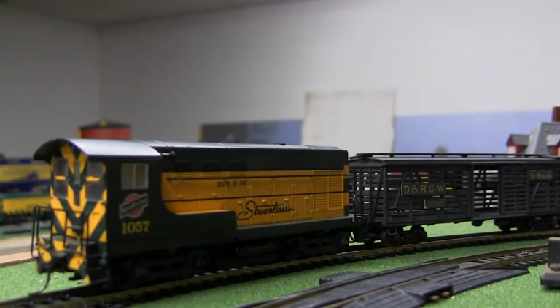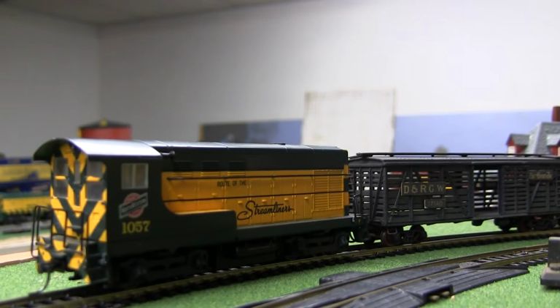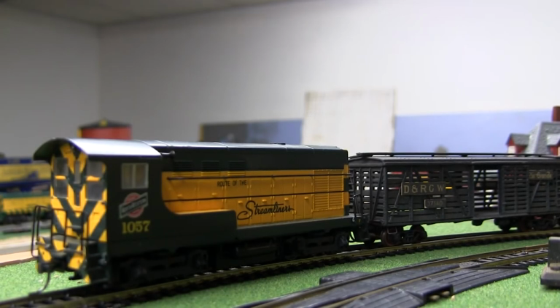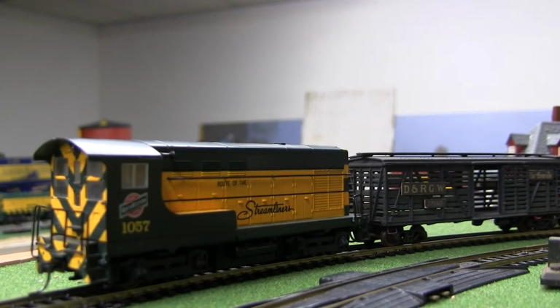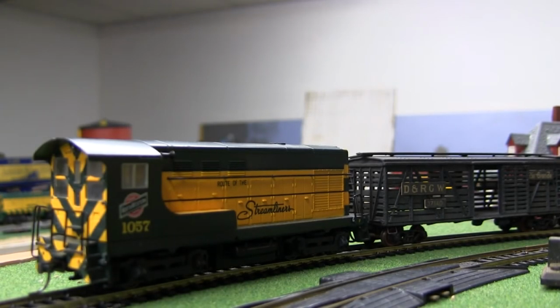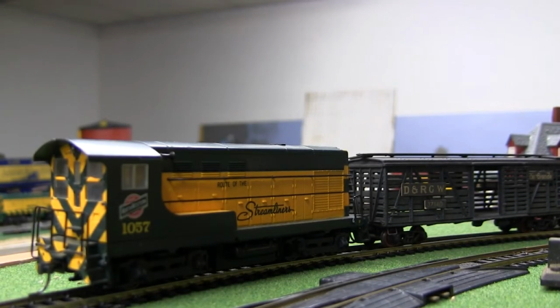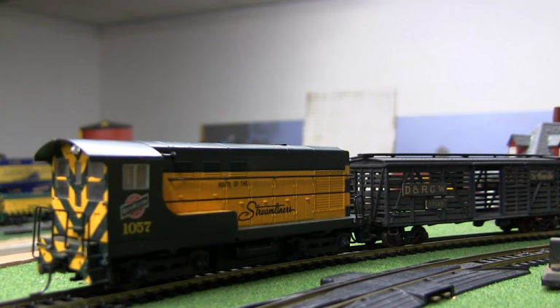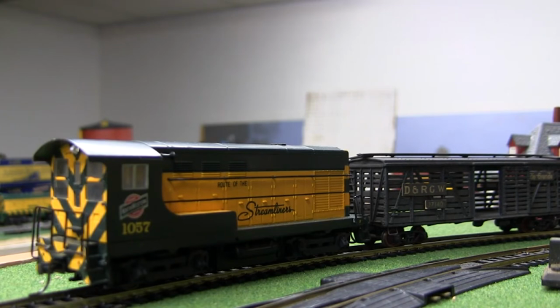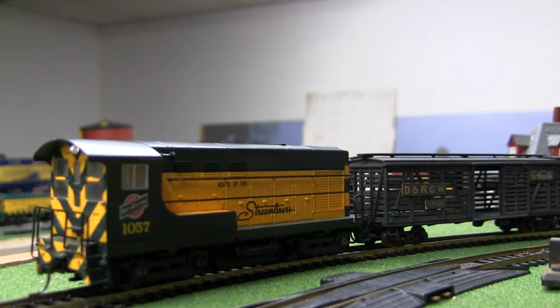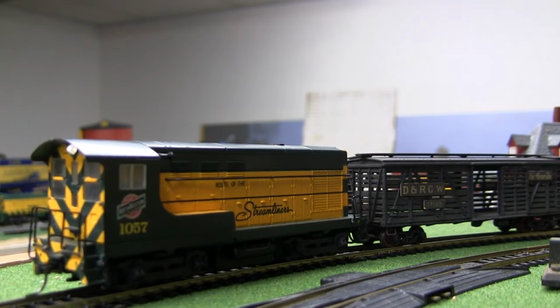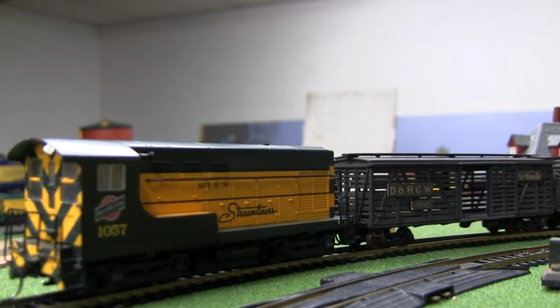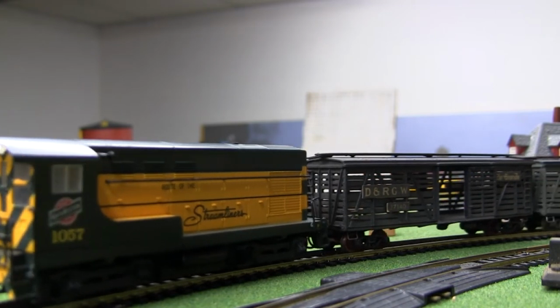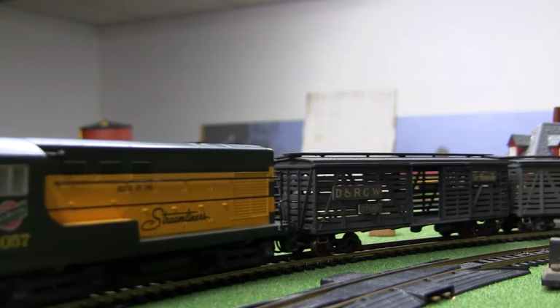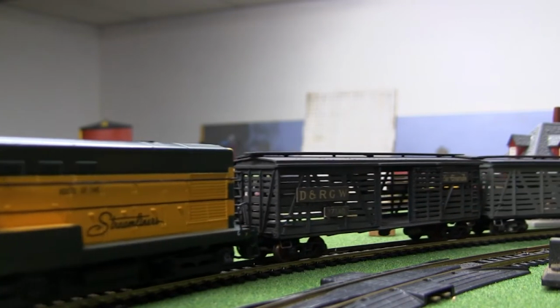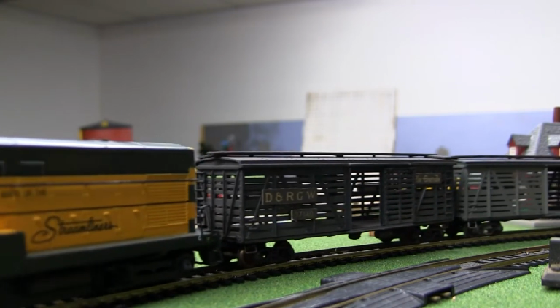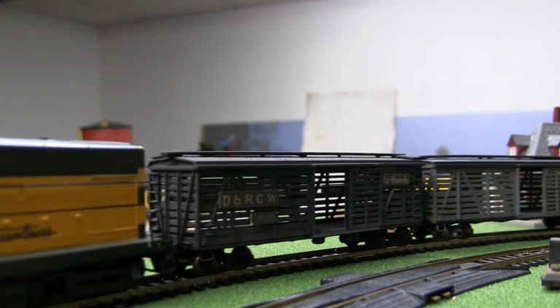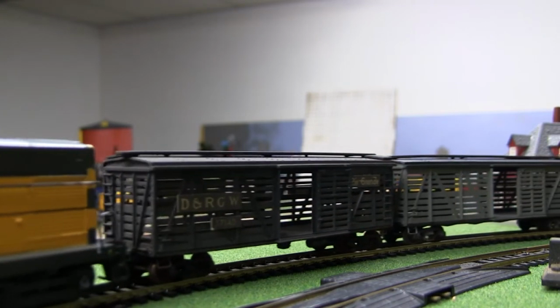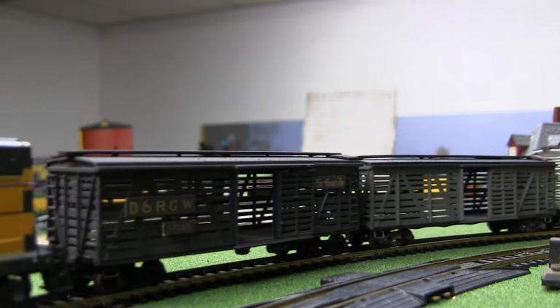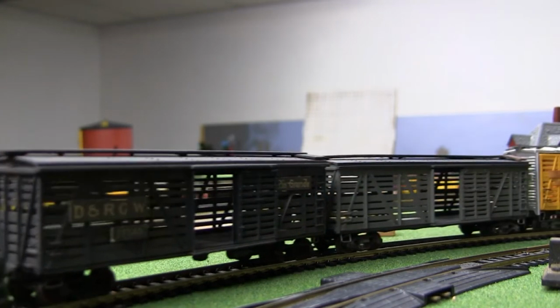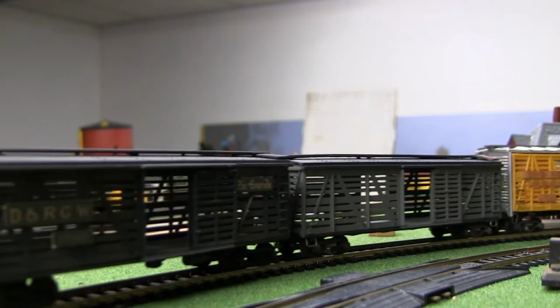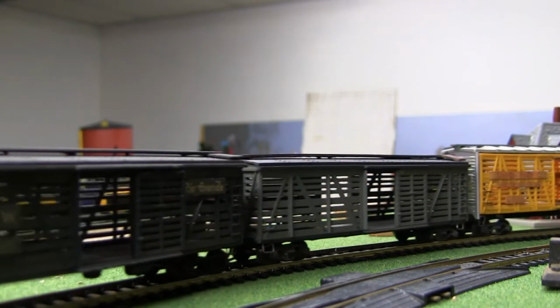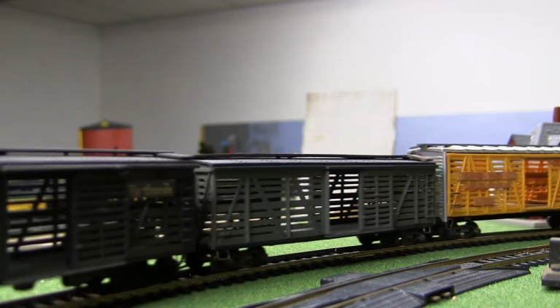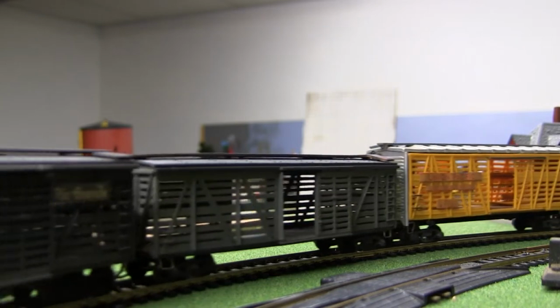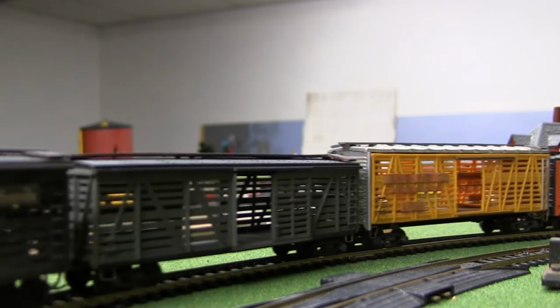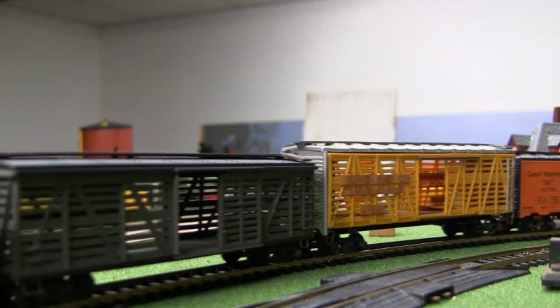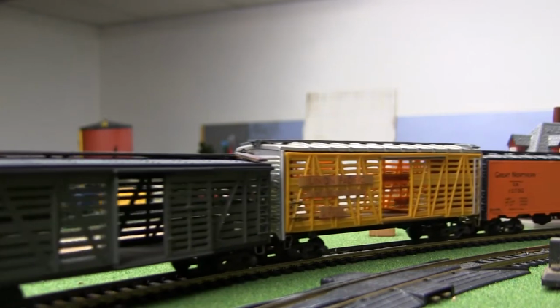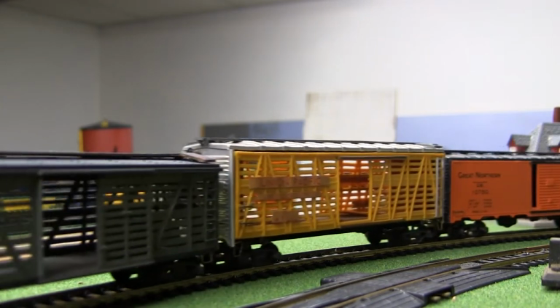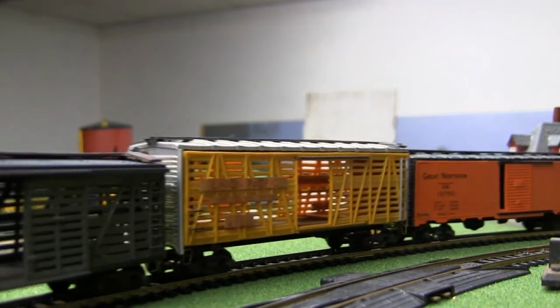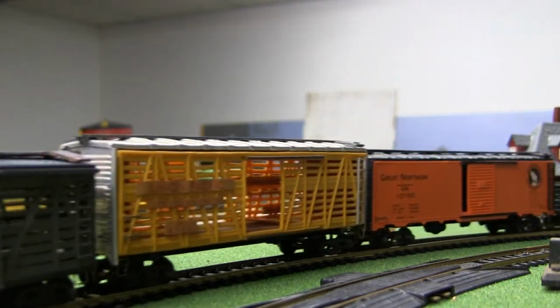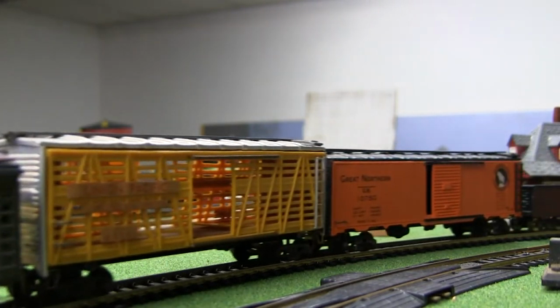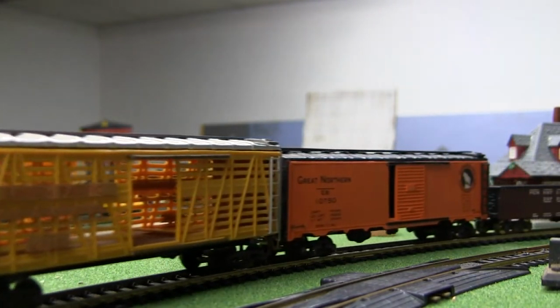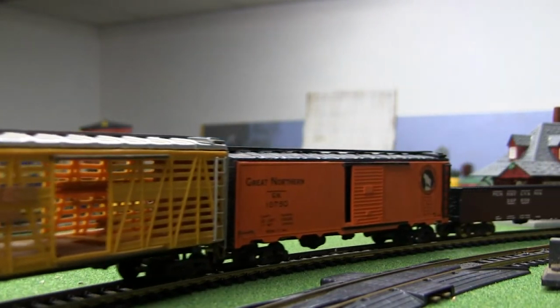Now let's take it over to the tracks and see how it does. I will use my Walther's Fairbanks switcher locomotive to pull my vintage freight train around with the newly finished car second in line.